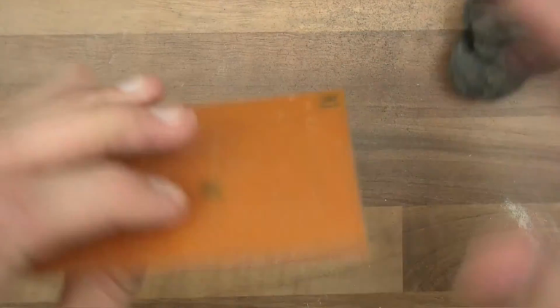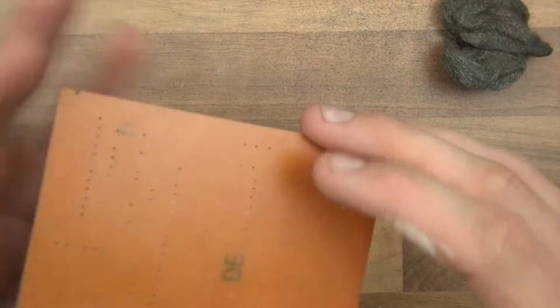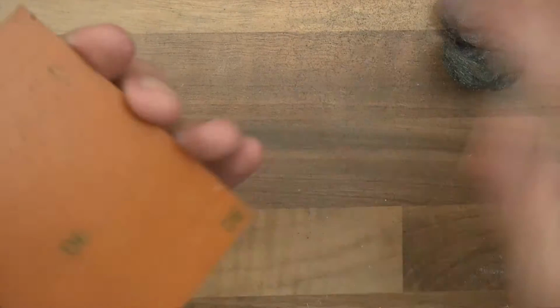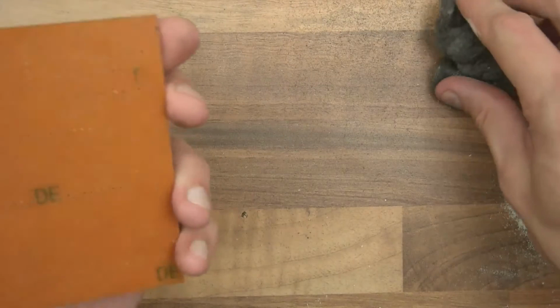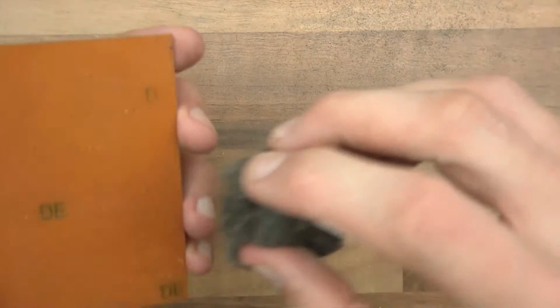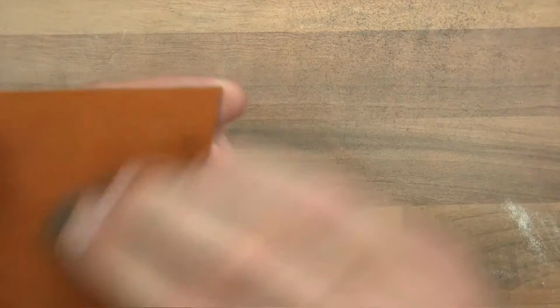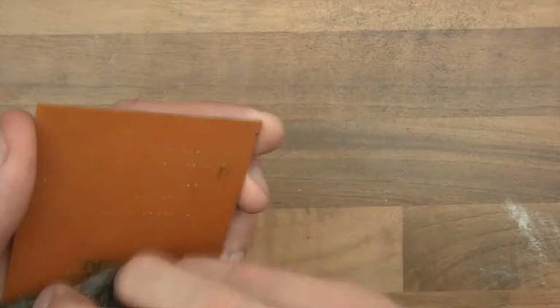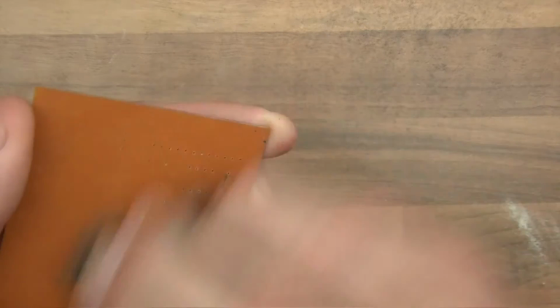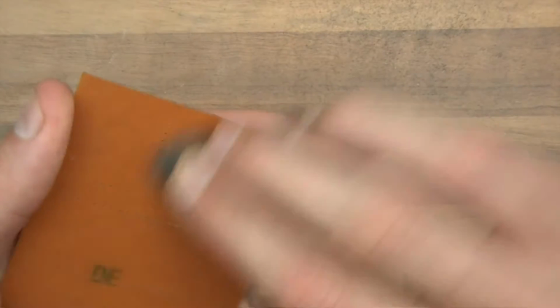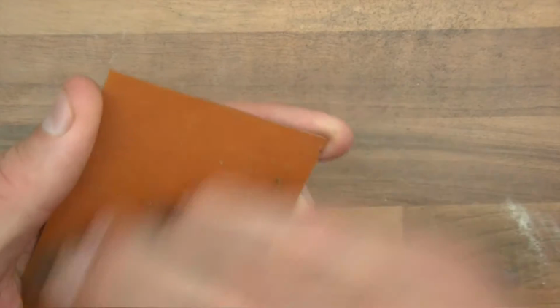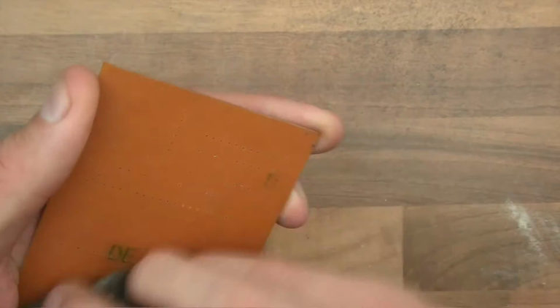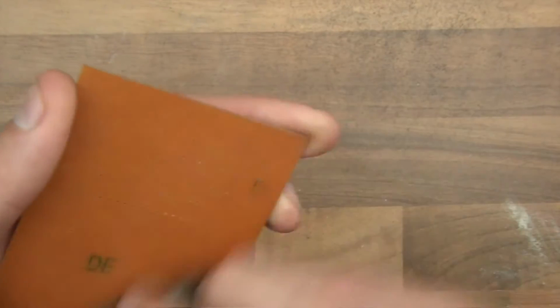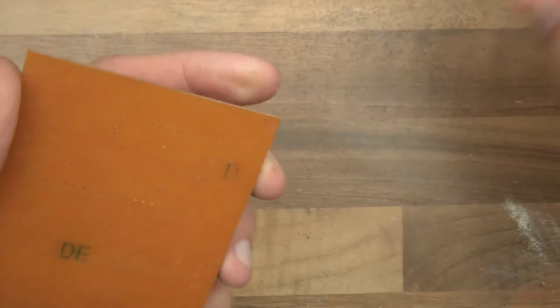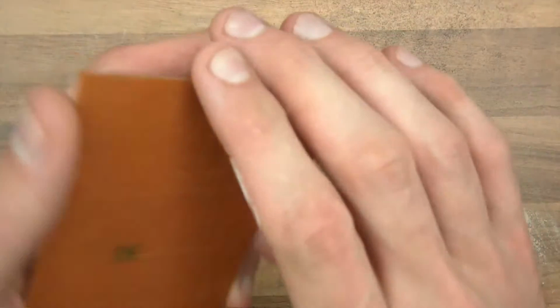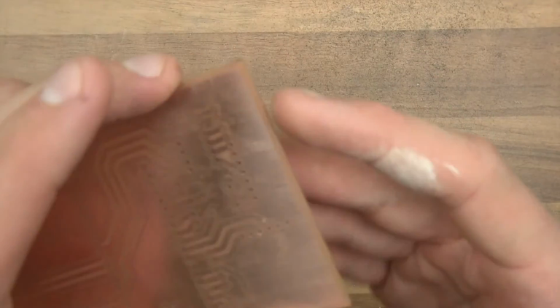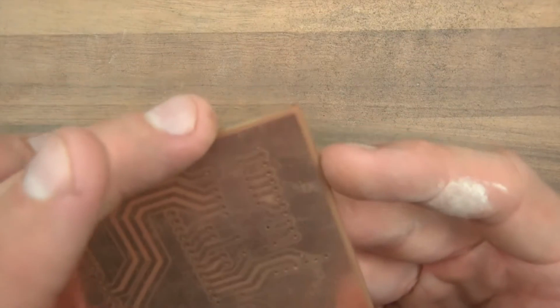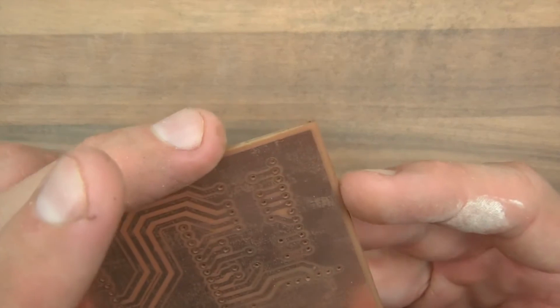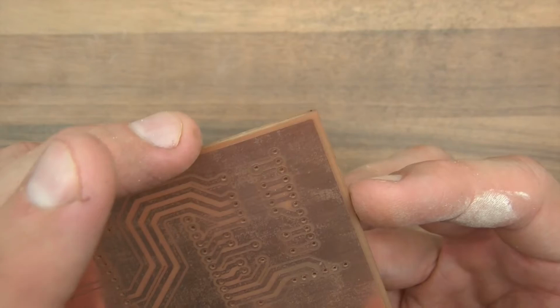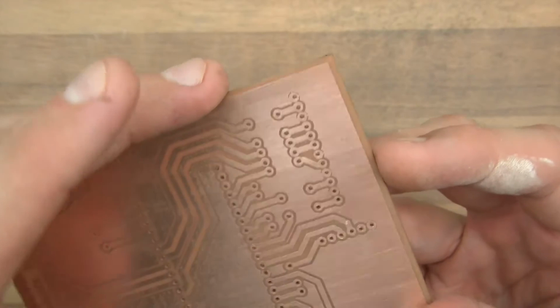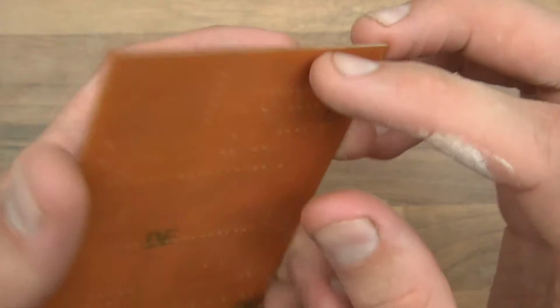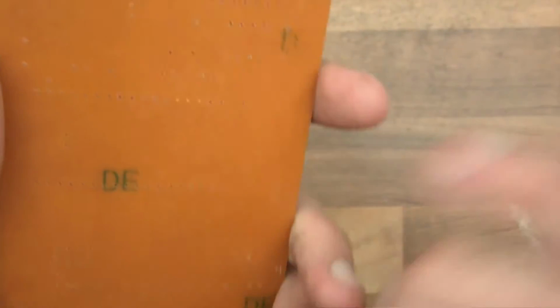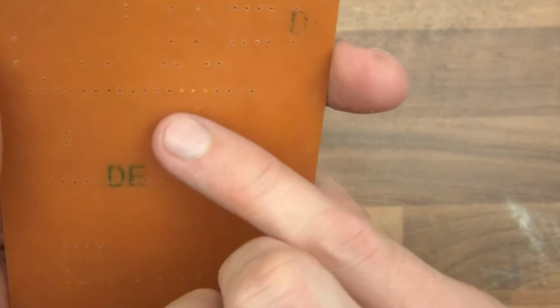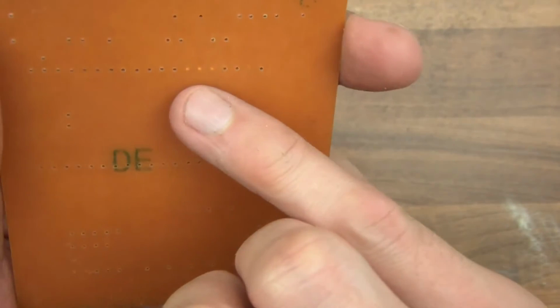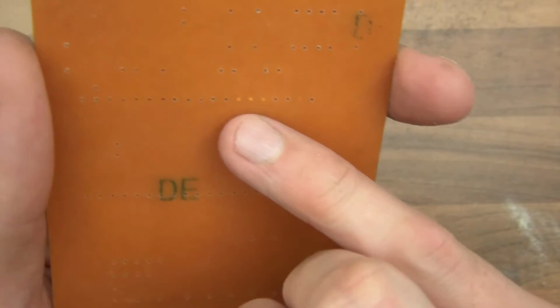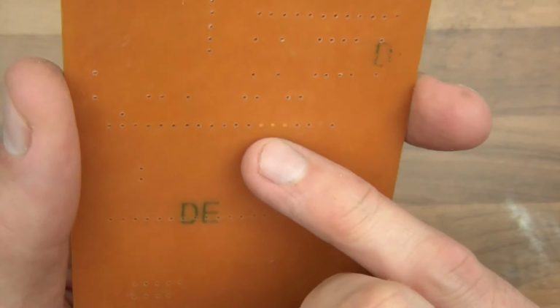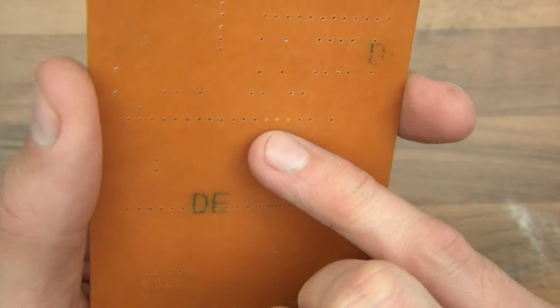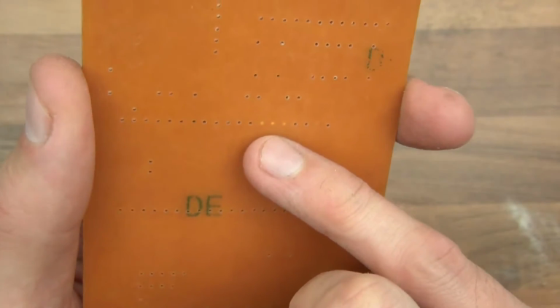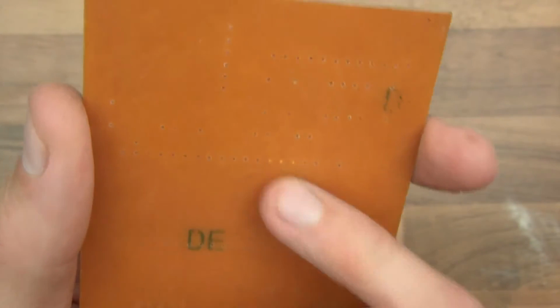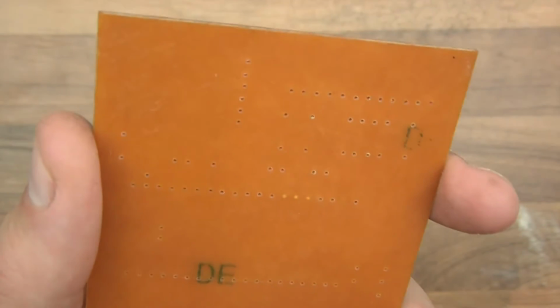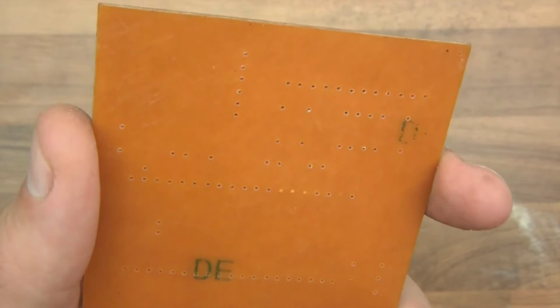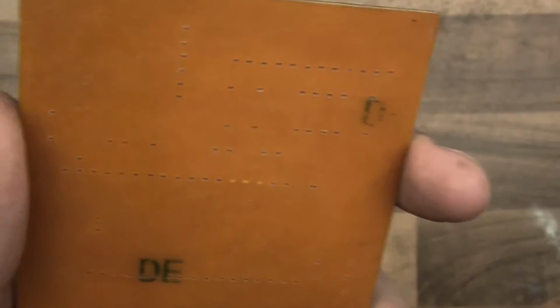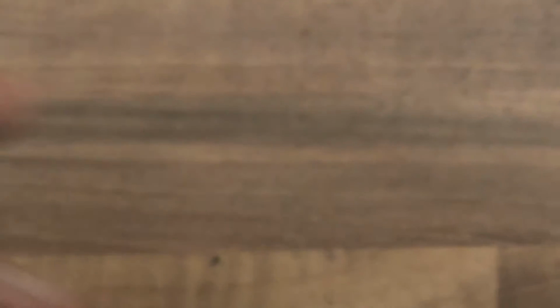There we go. On the other side, it's generally not as bad. You can see there are a couple of areas there where I've just not quite gone deep enough, so I'll just have to touch those up.